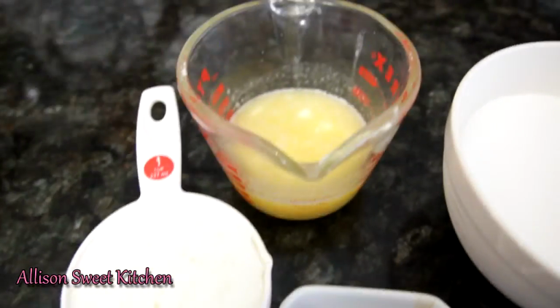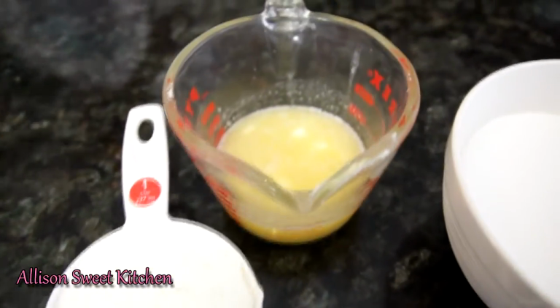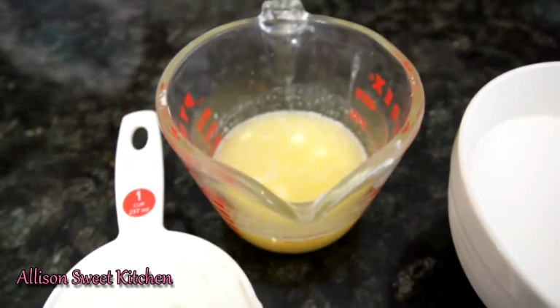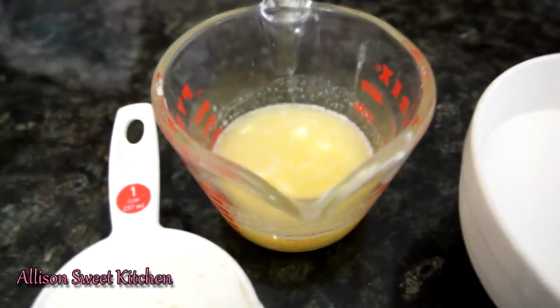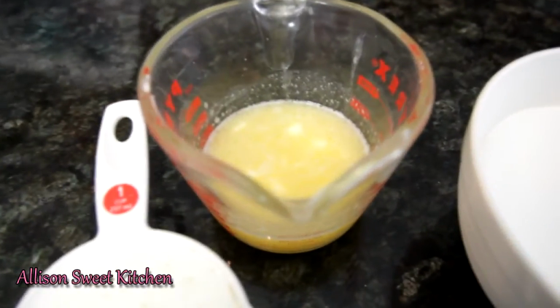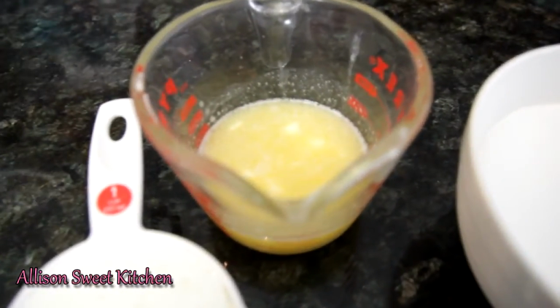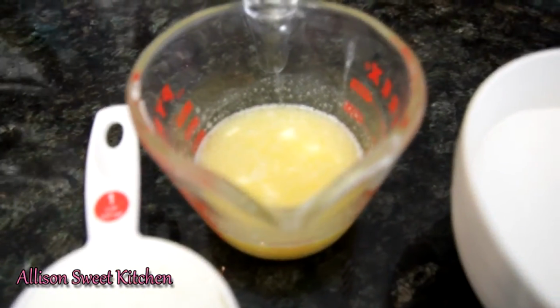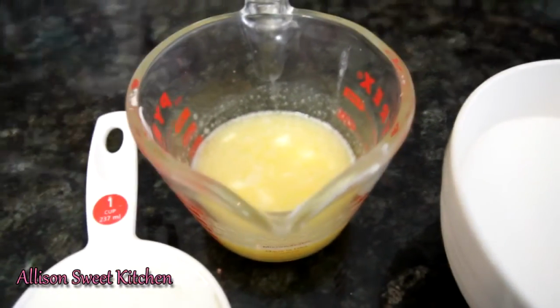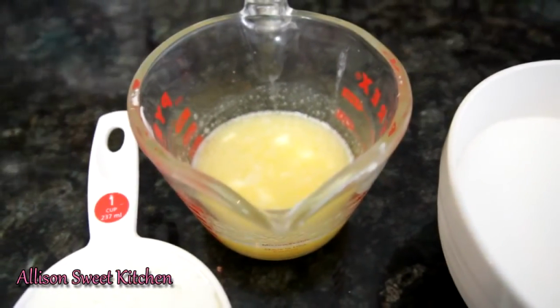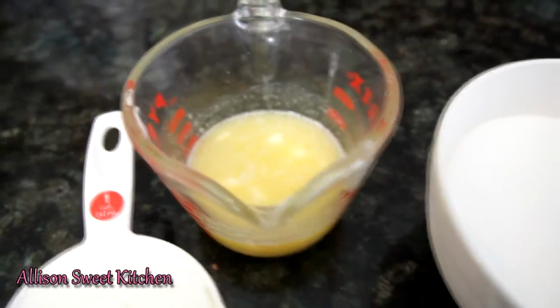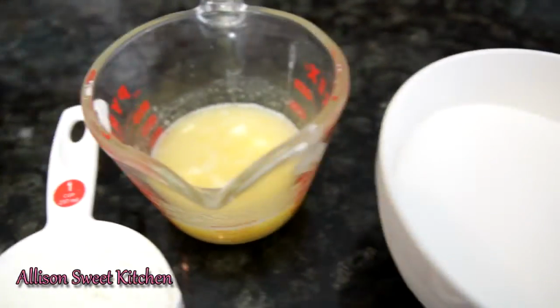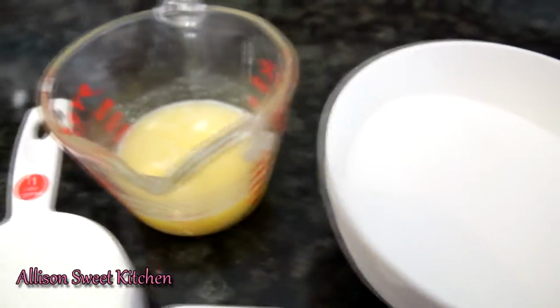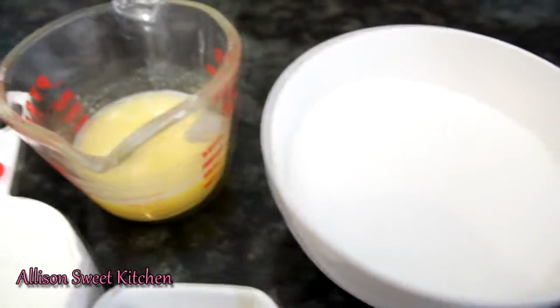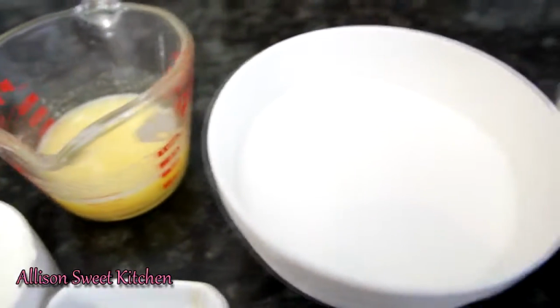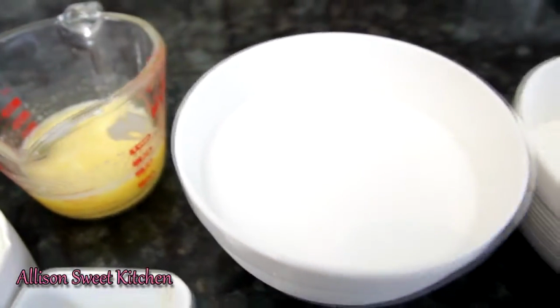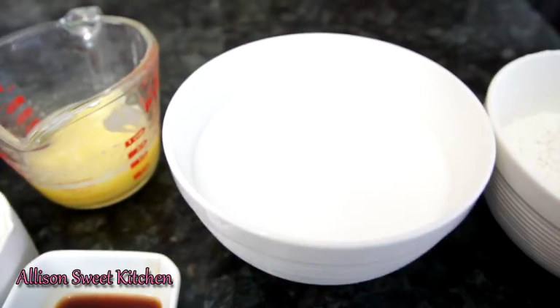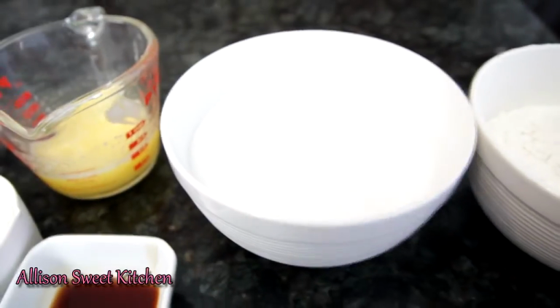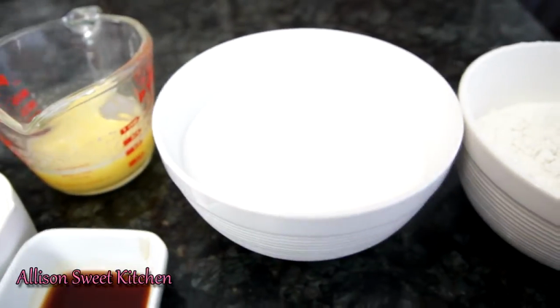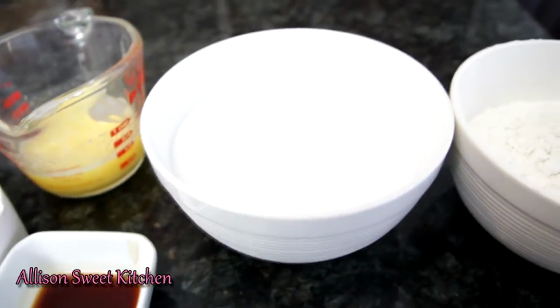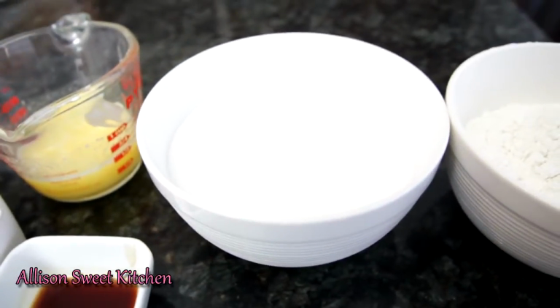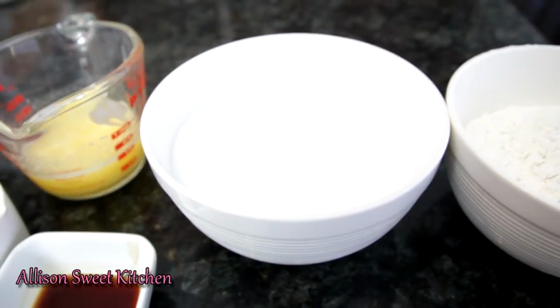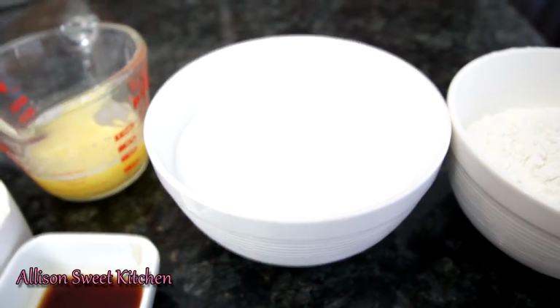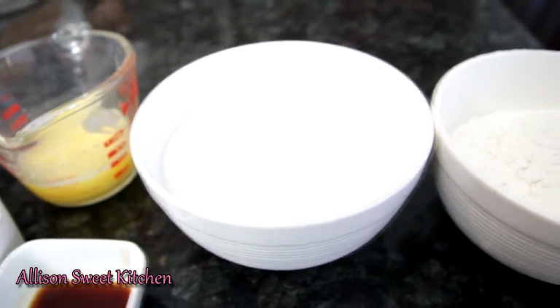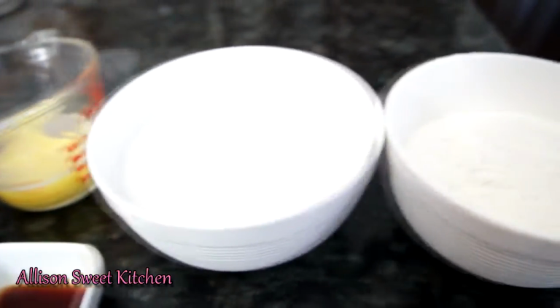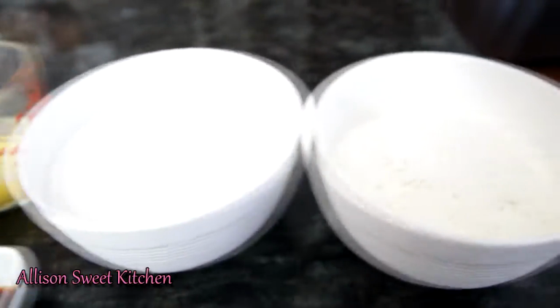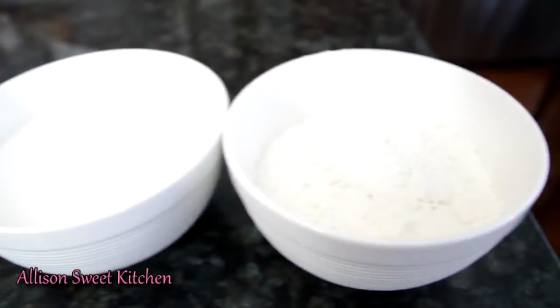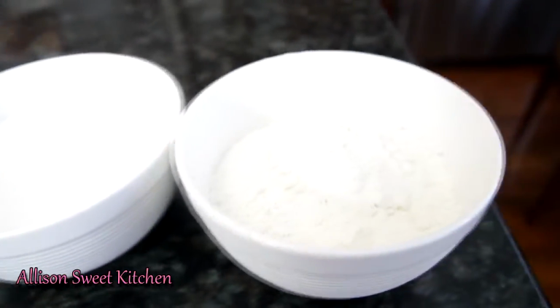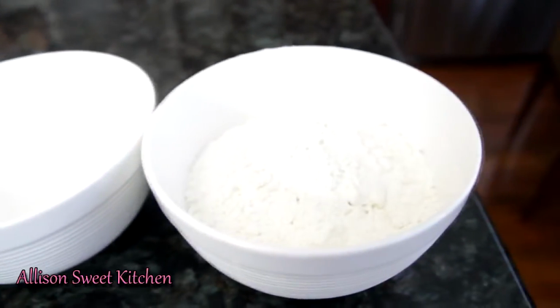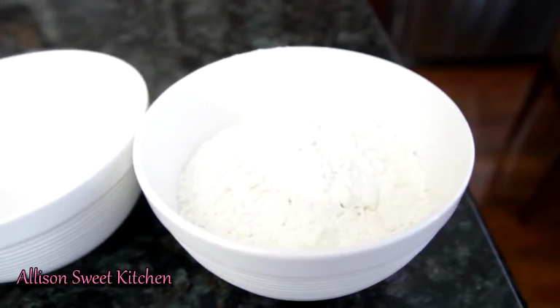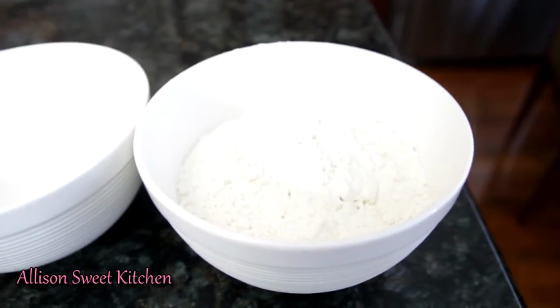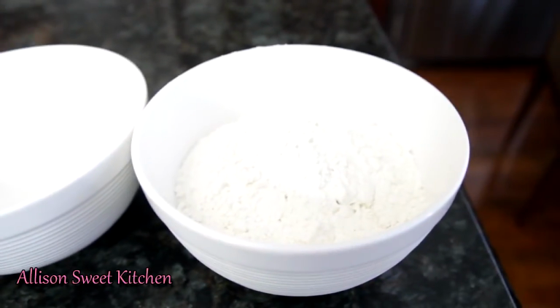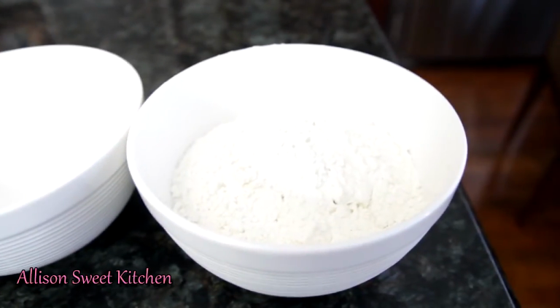Half a cup of melted butter, two cups of granulated sugar, and one and three-fourths cup of flour.